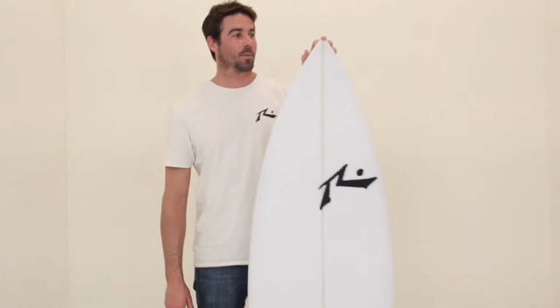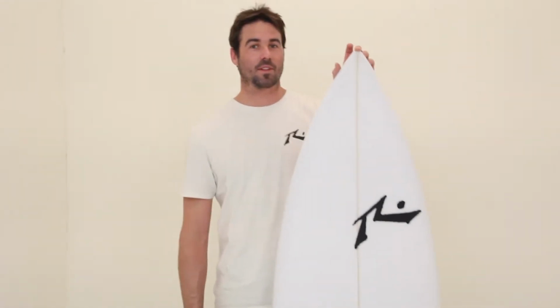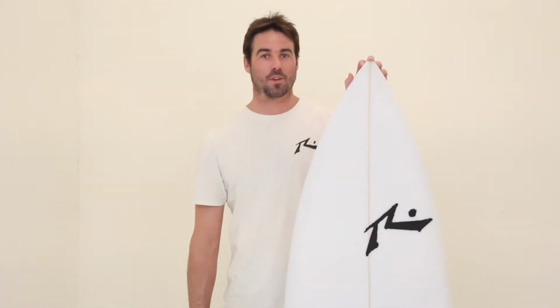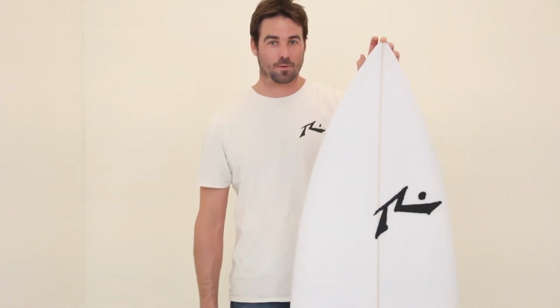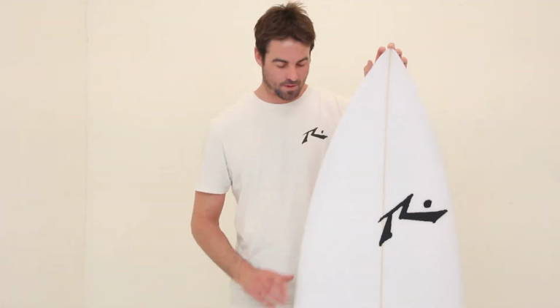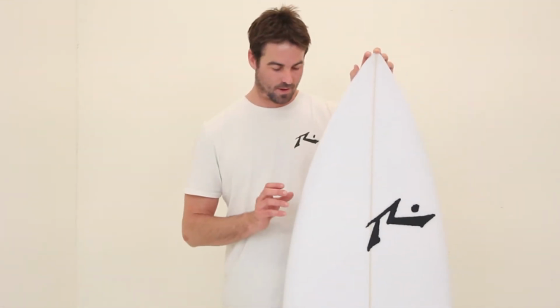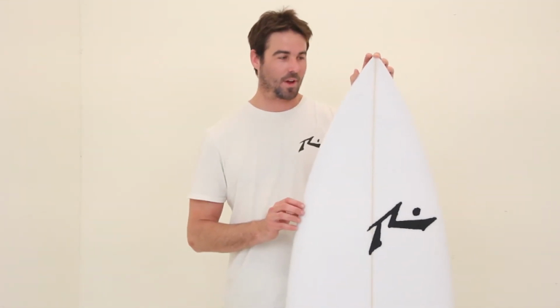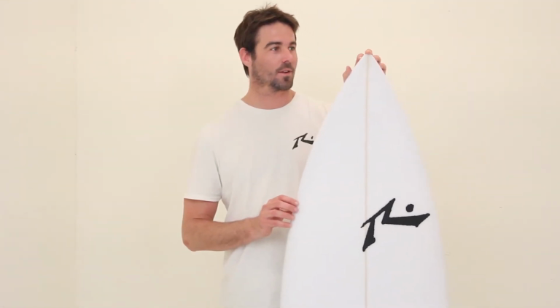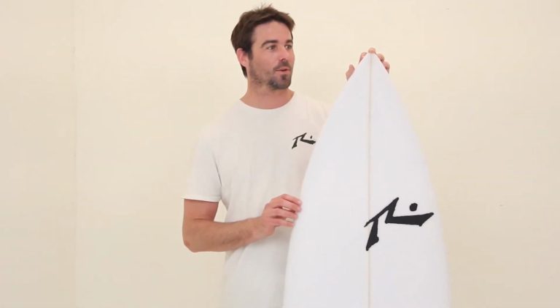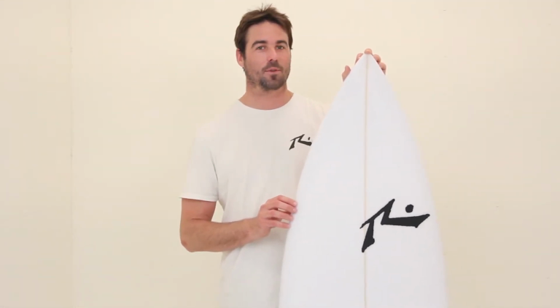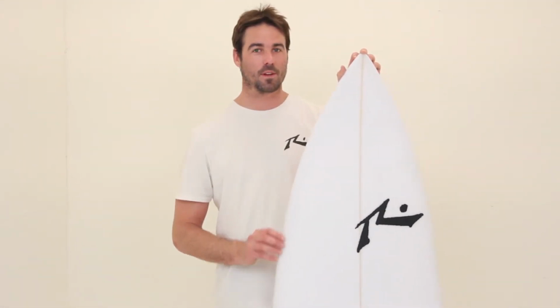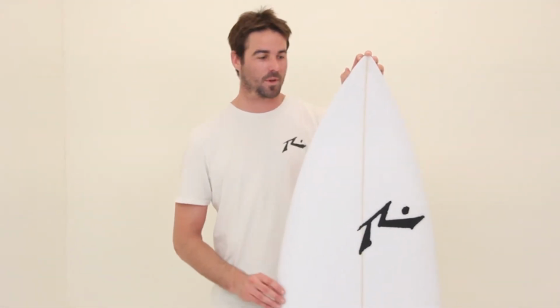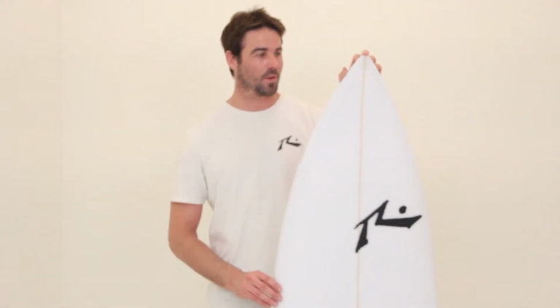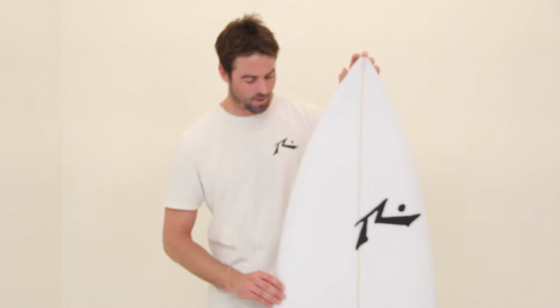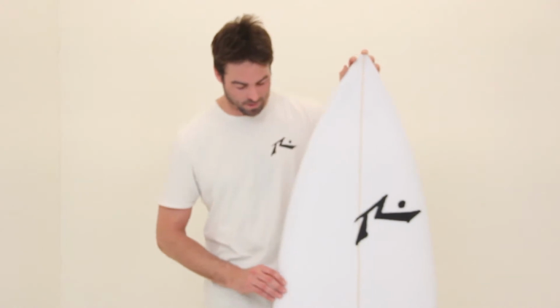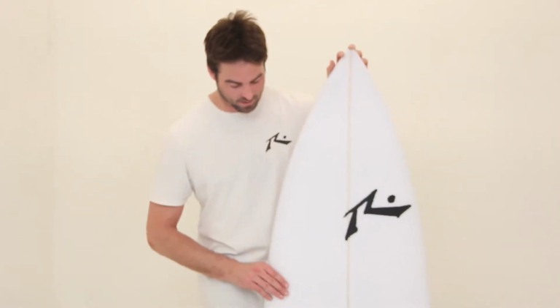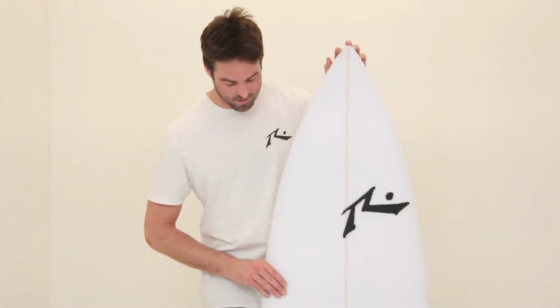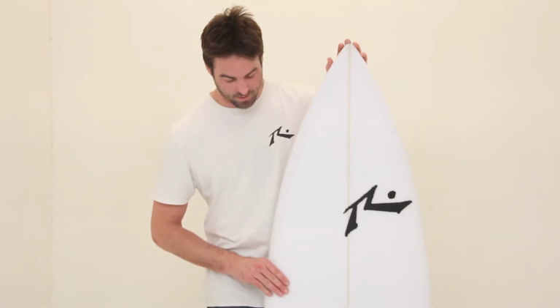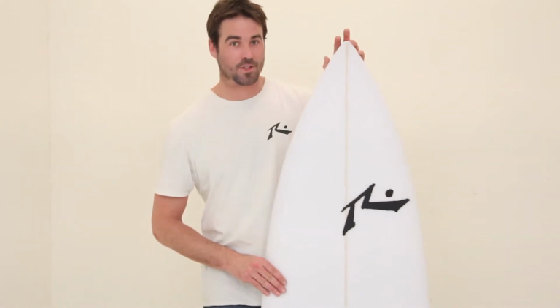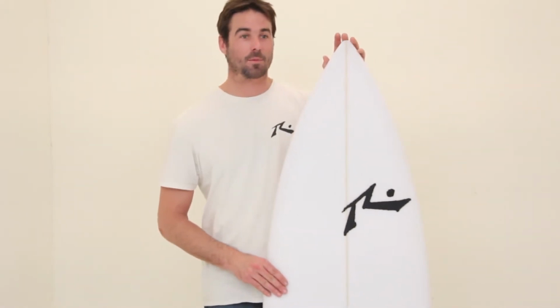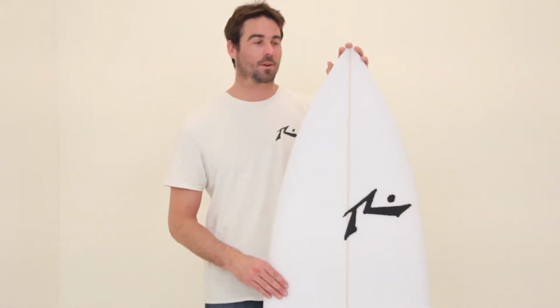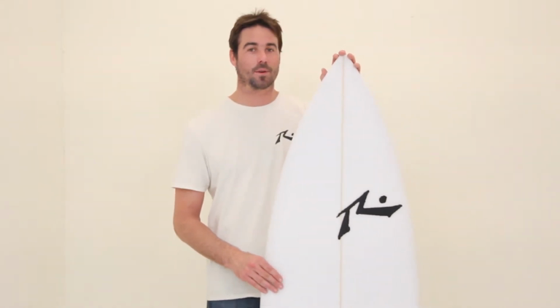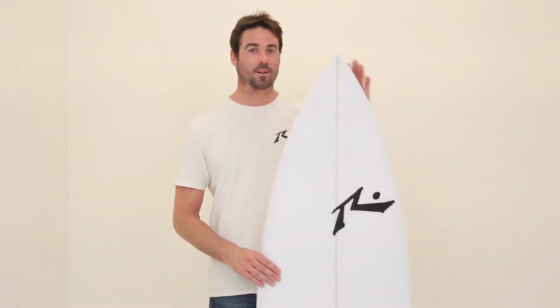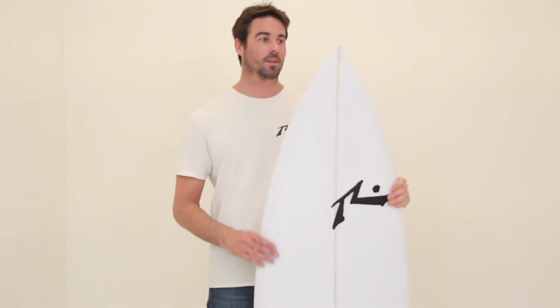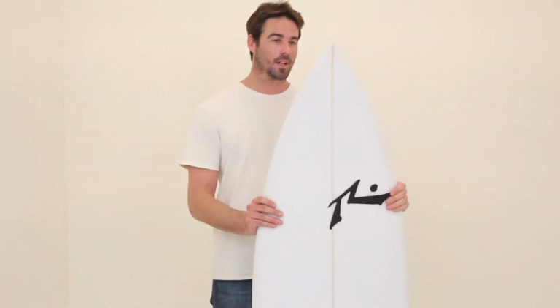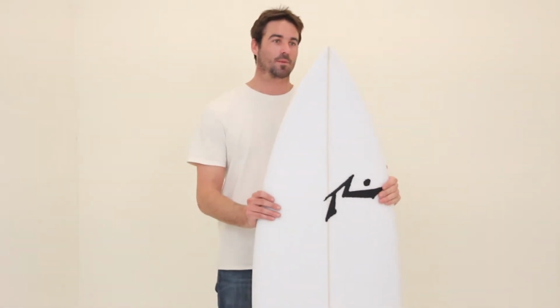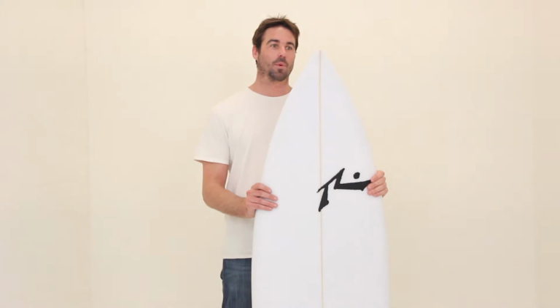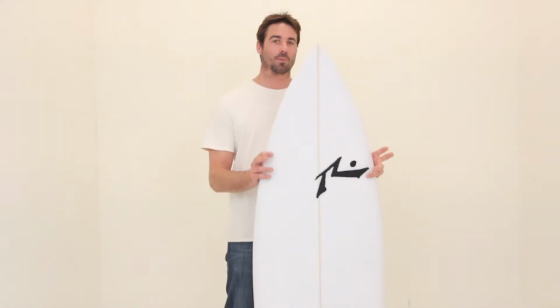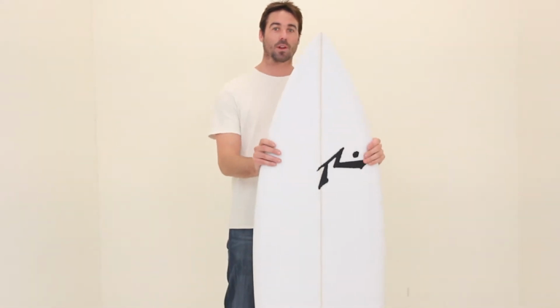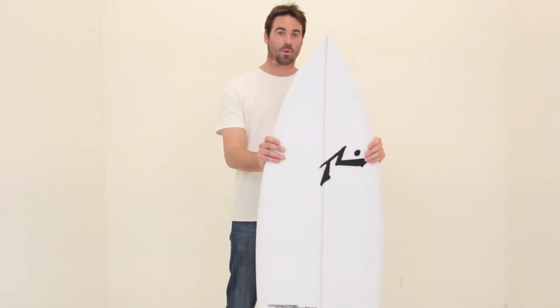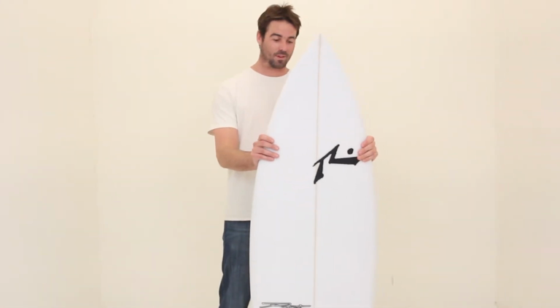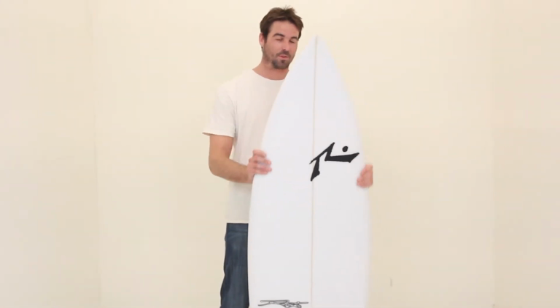My name is Clint from Rest of Surfboards. Here I've got new for 2015 William Cardoza's model, the Panda. He's a large guy like me, over 200 pounds, likes to ride a pointed nose board around six feet.